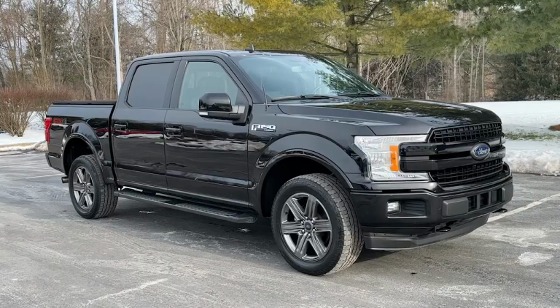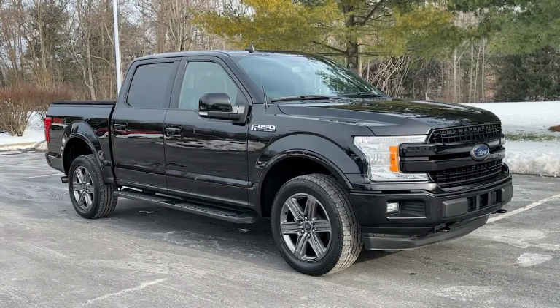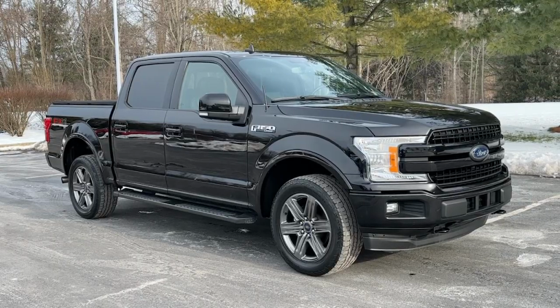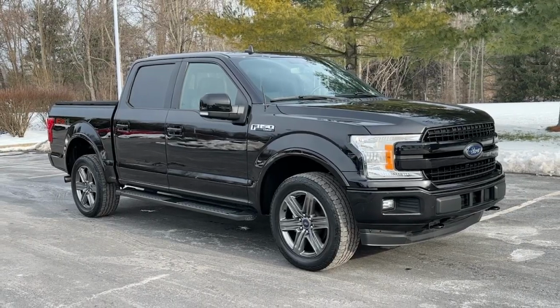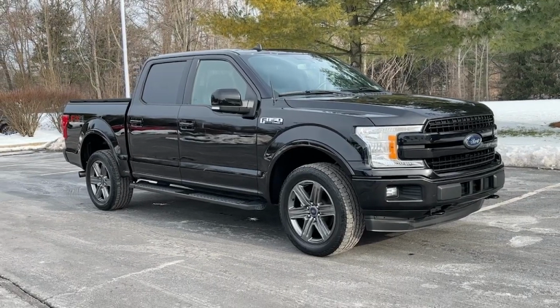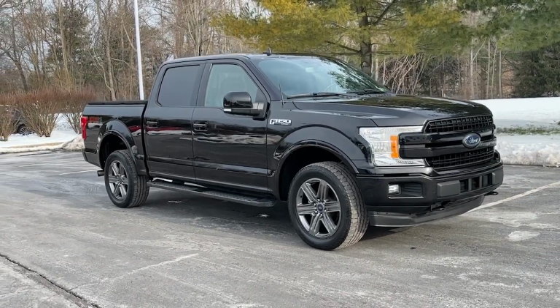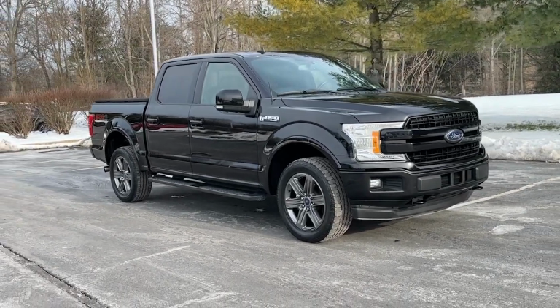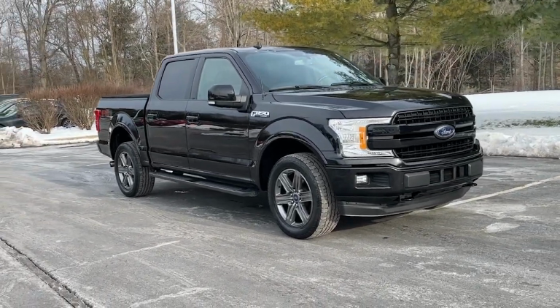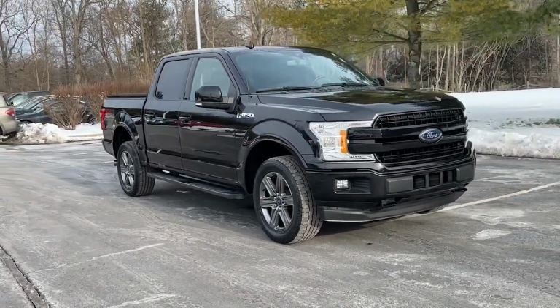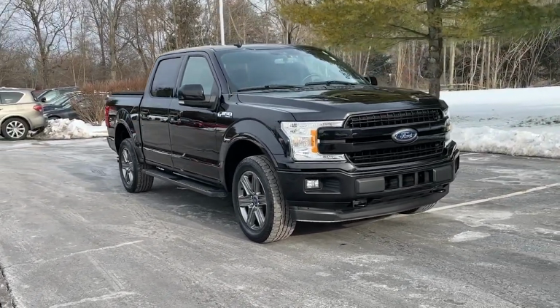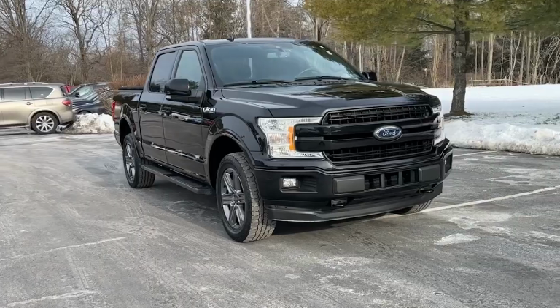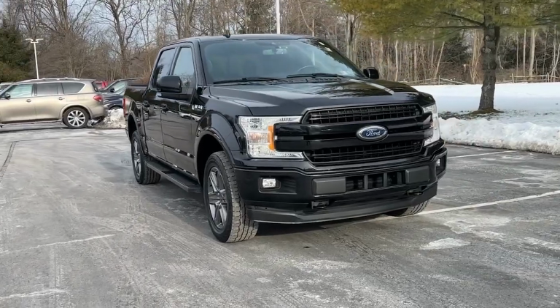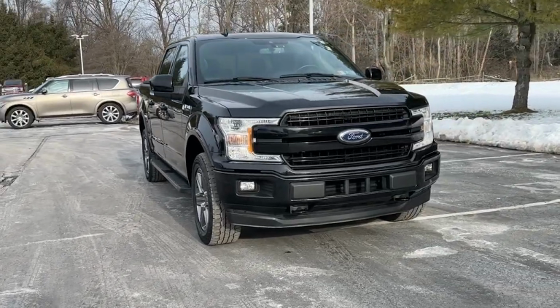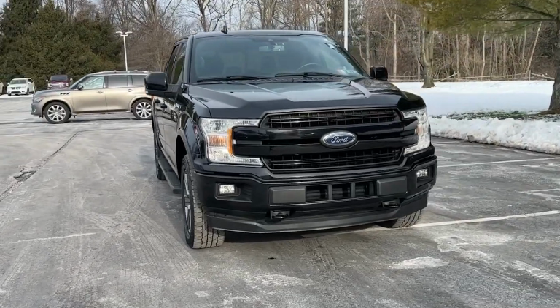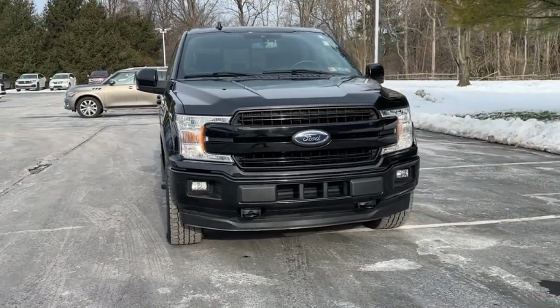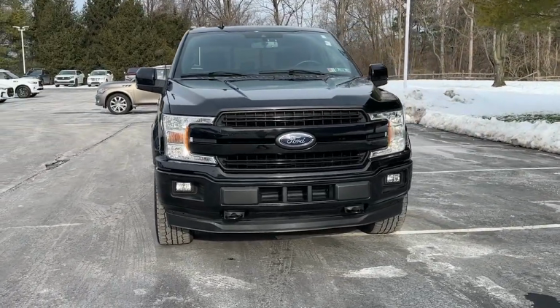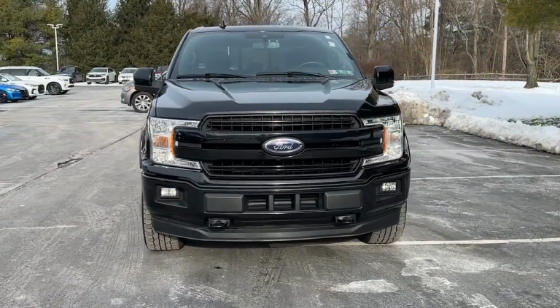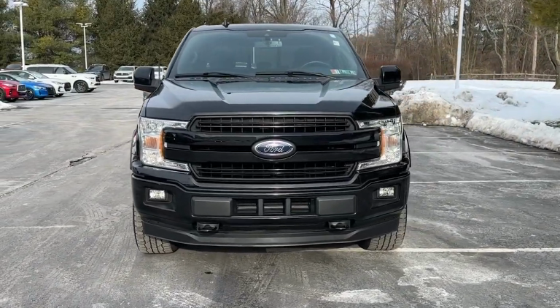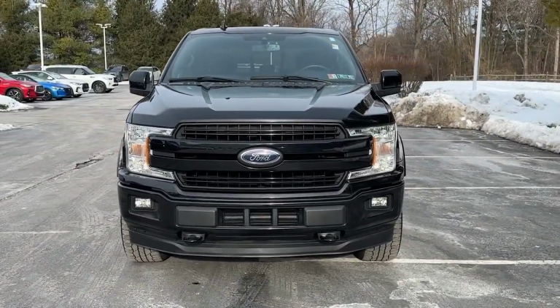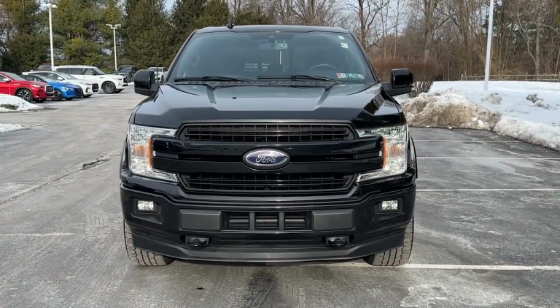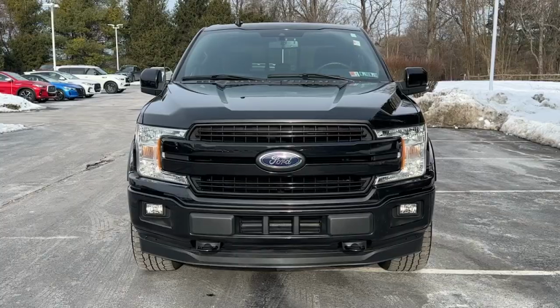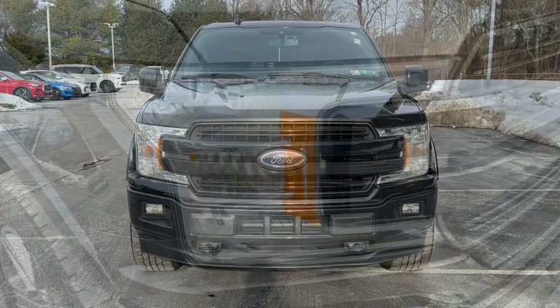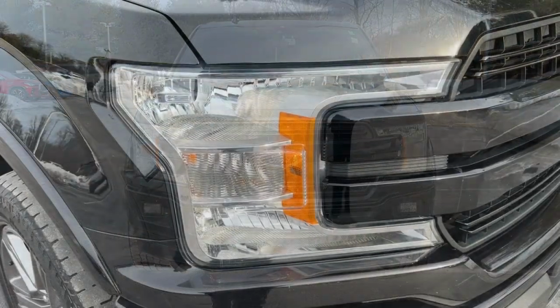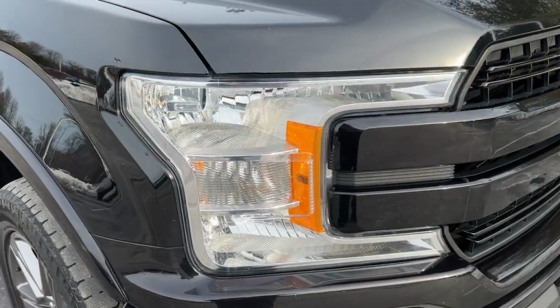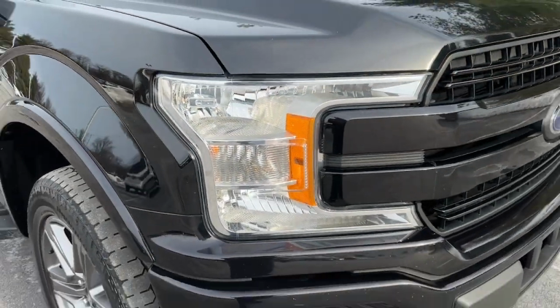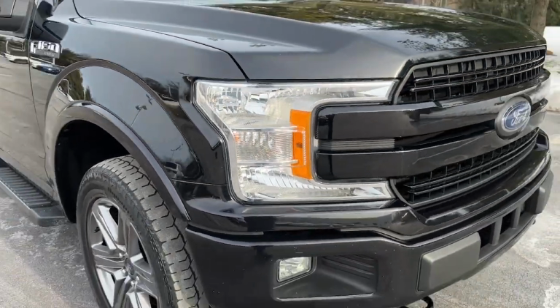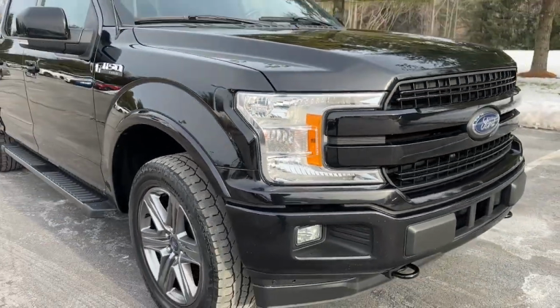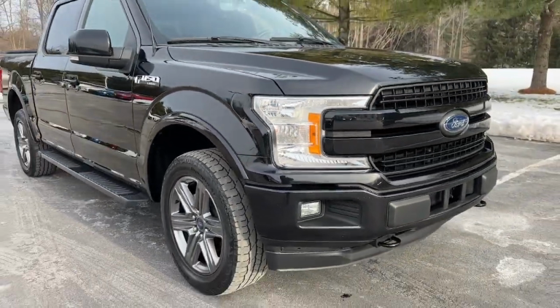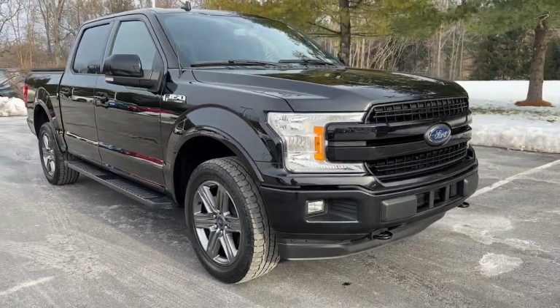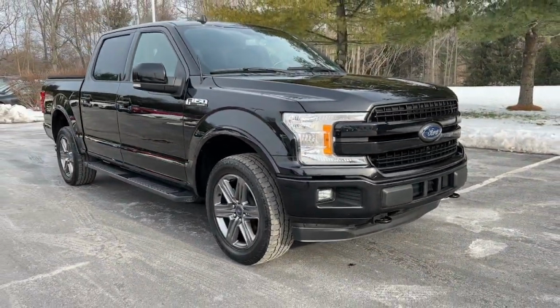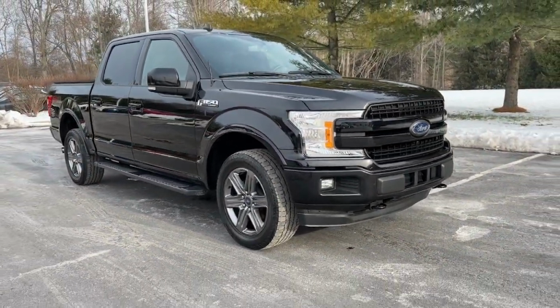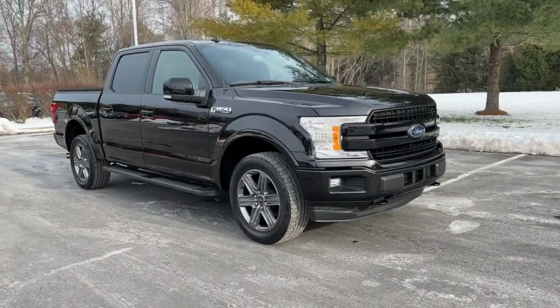You'll have love at first sight with the 2020 Ford F-150. With less than 80,000 miles on the odometer, this vehicle stands out from the rest. This rugged F-150 is ready for work, off-roading, or a little R&R.